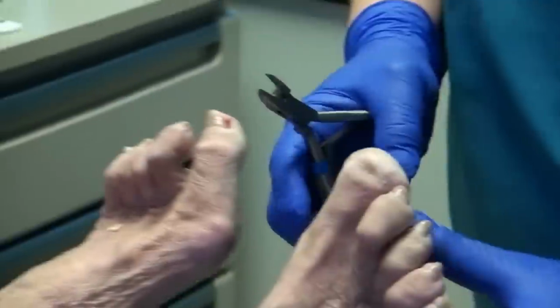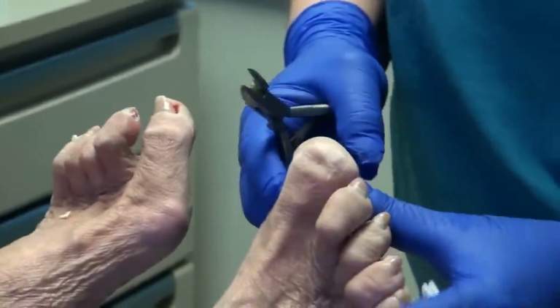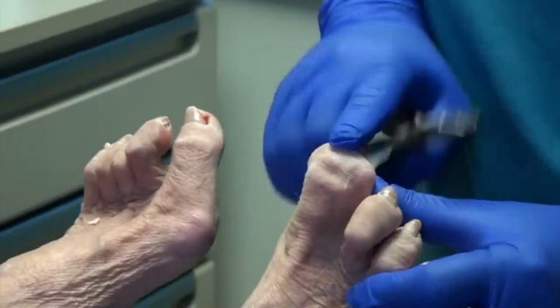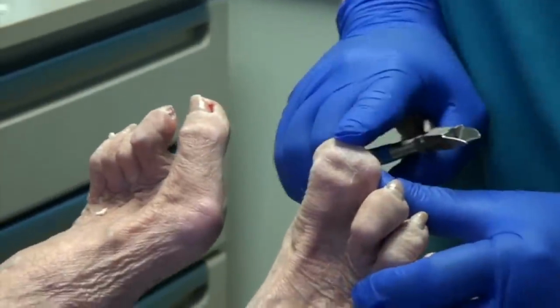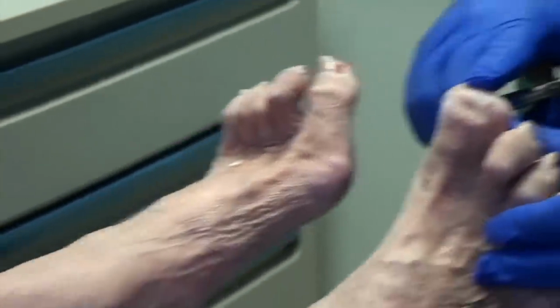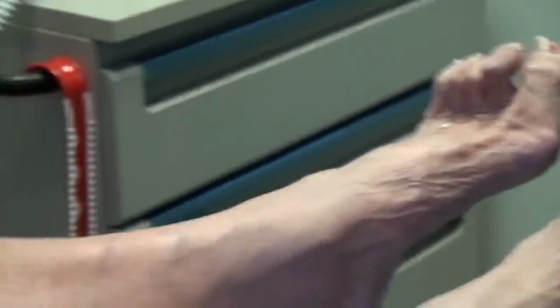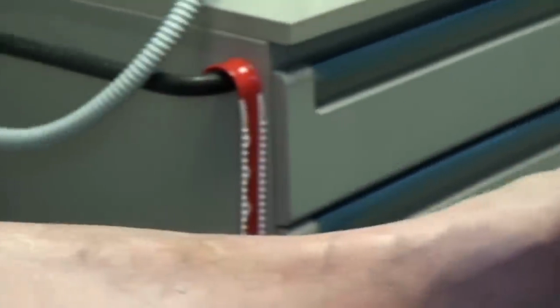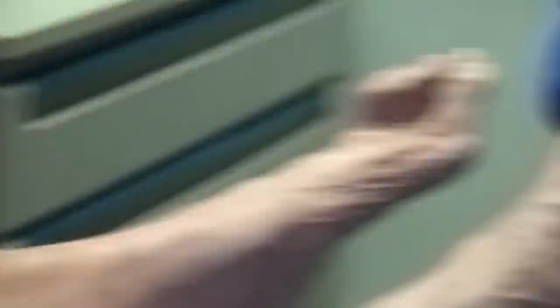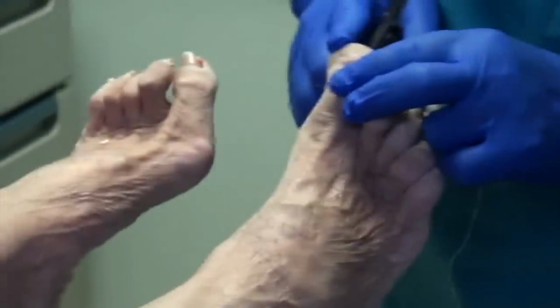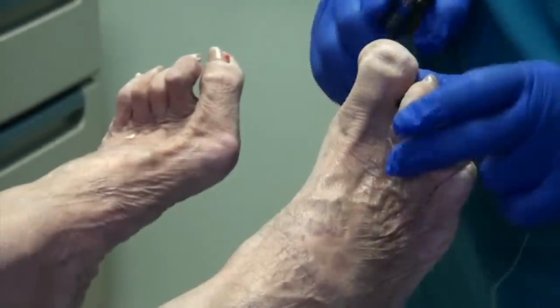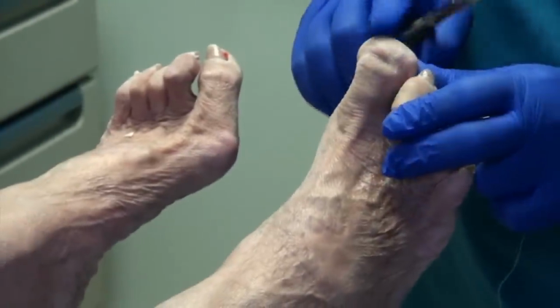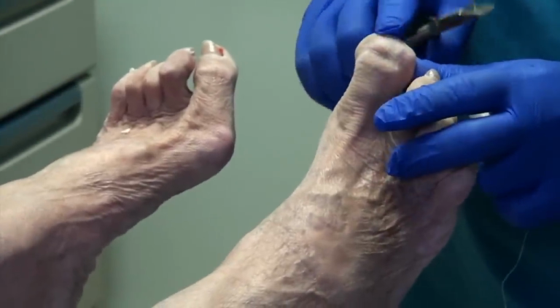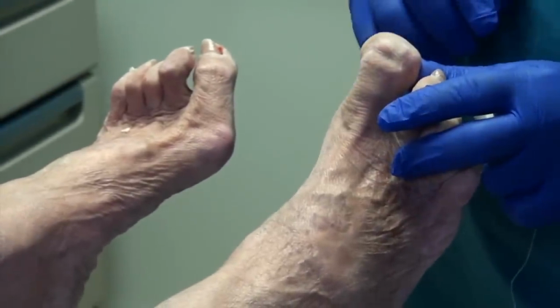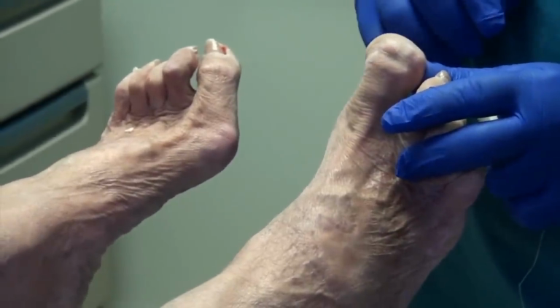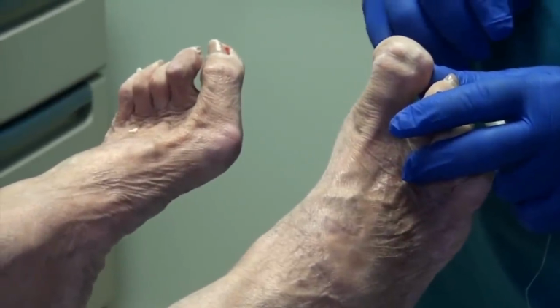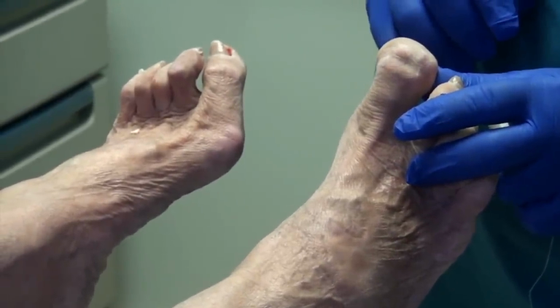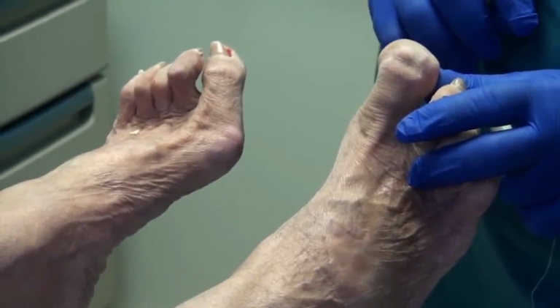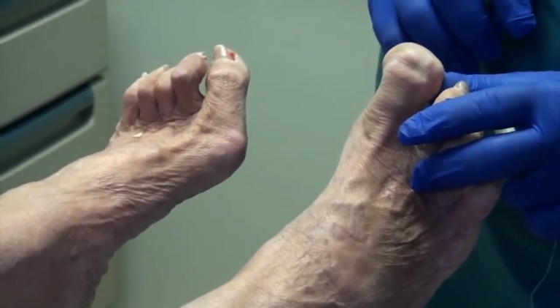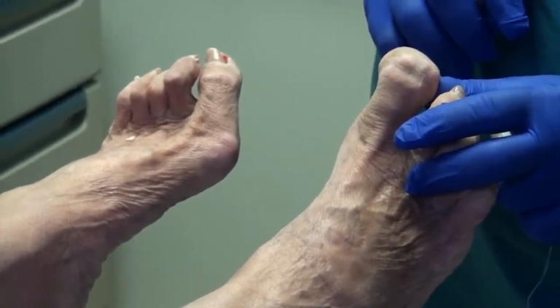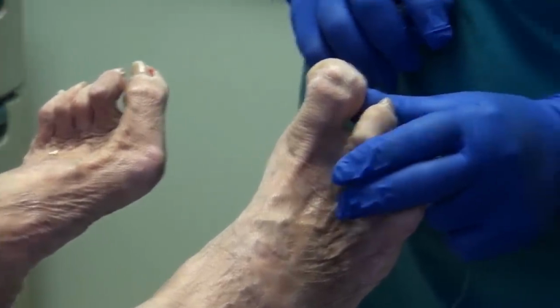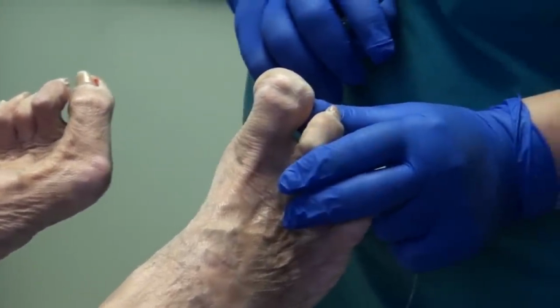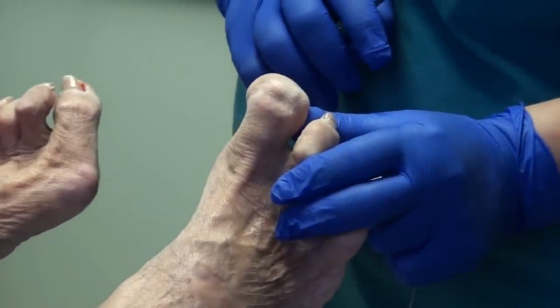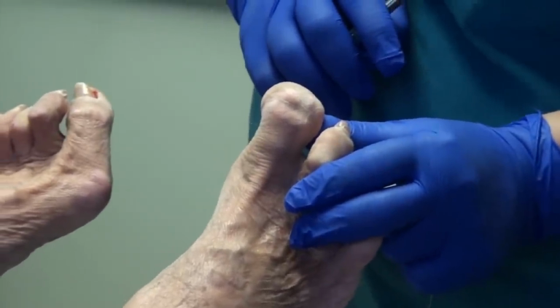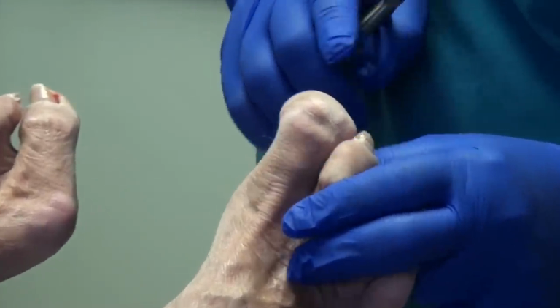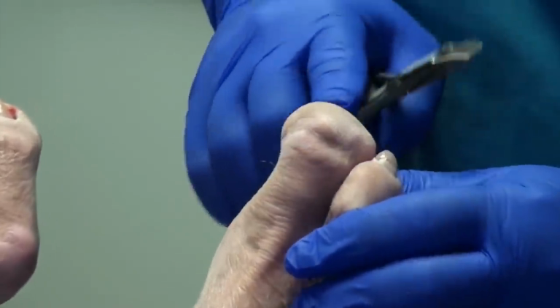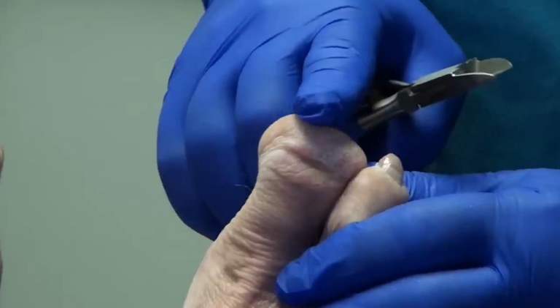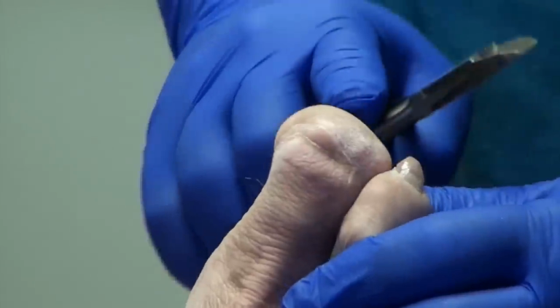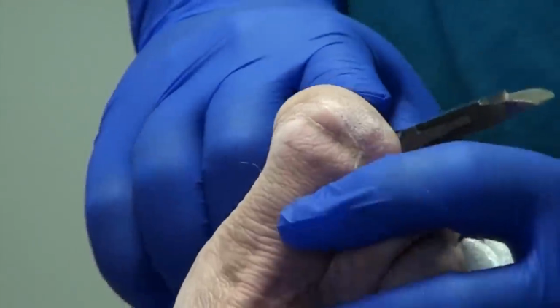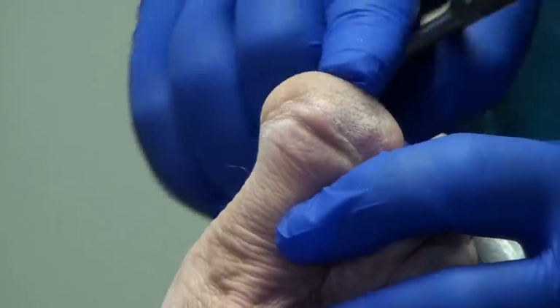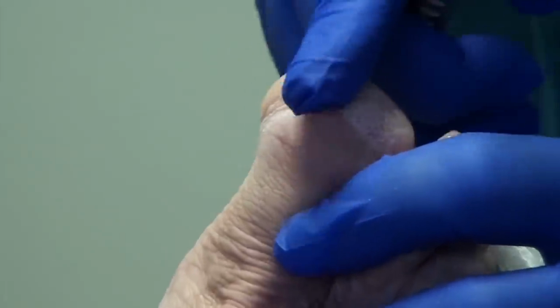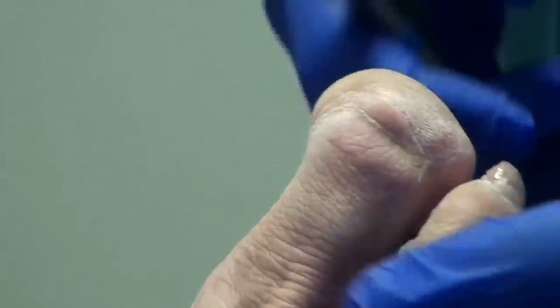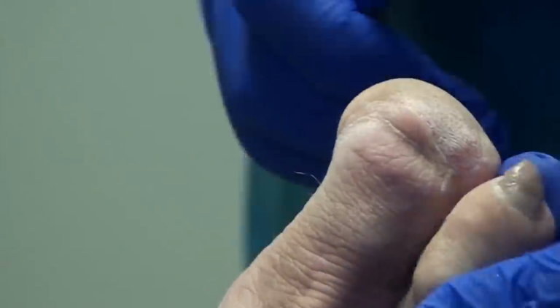Now, obviously there's no nail here. I forget what happened with this one. It was growing up from the end — the bone was growing up. Yeah.